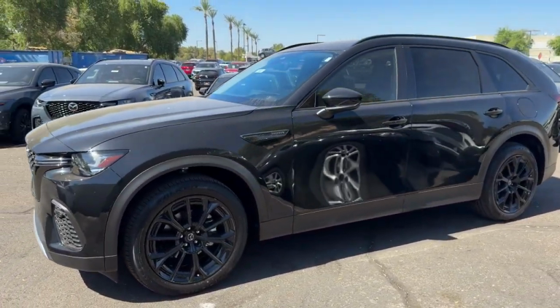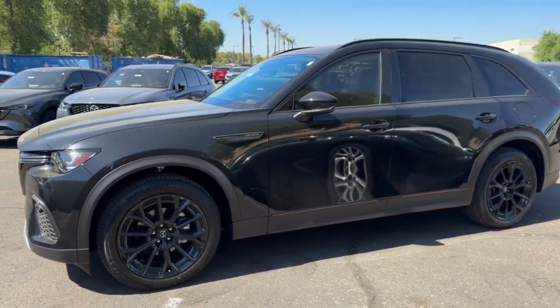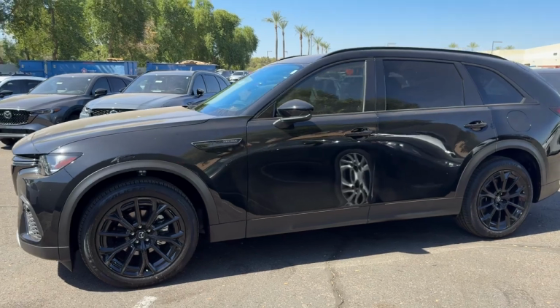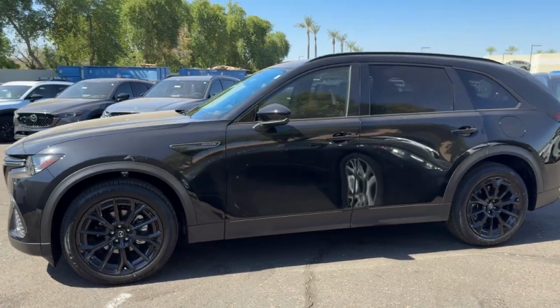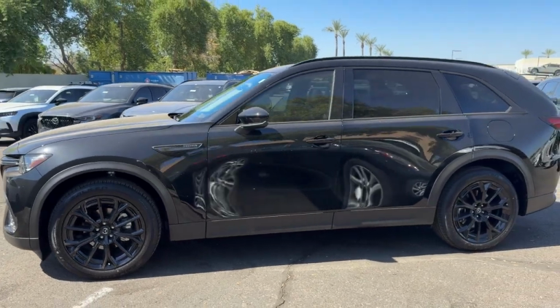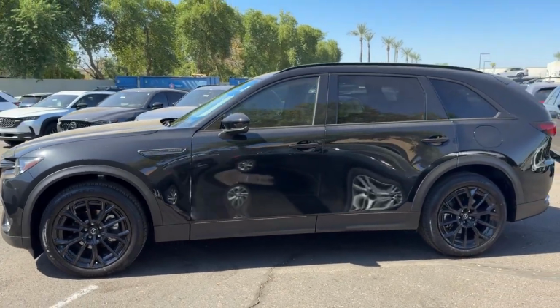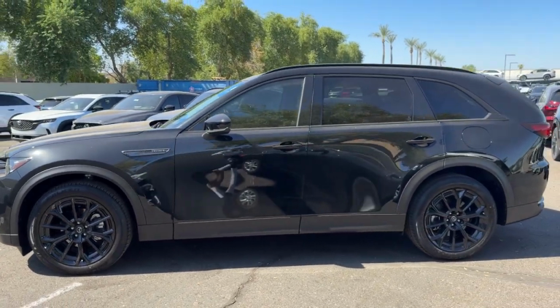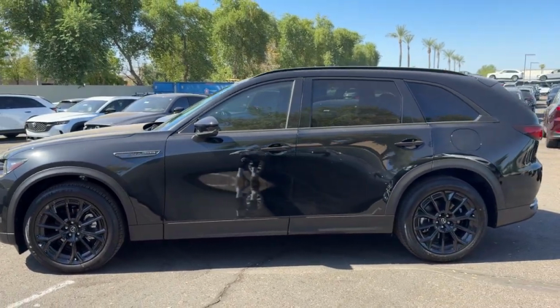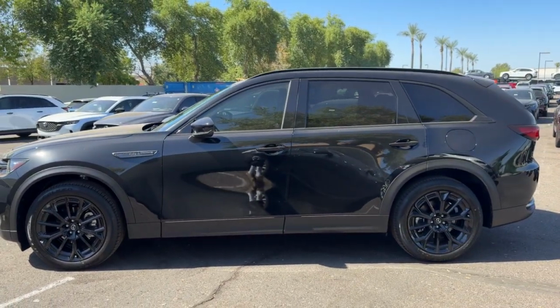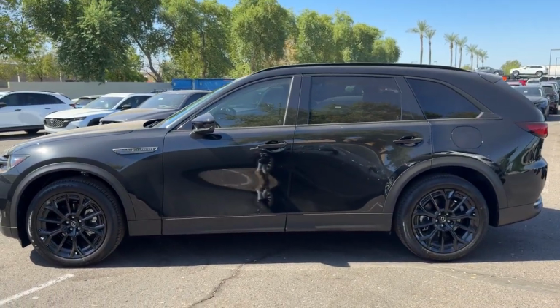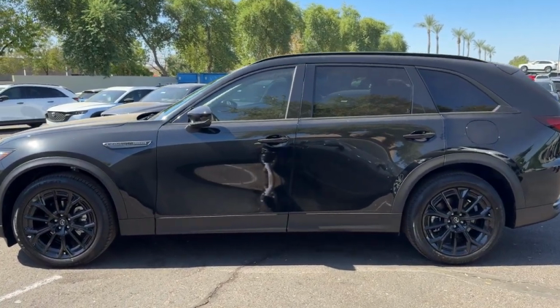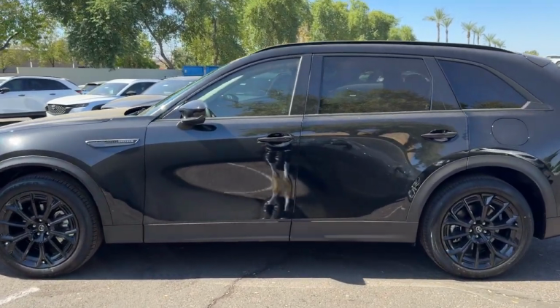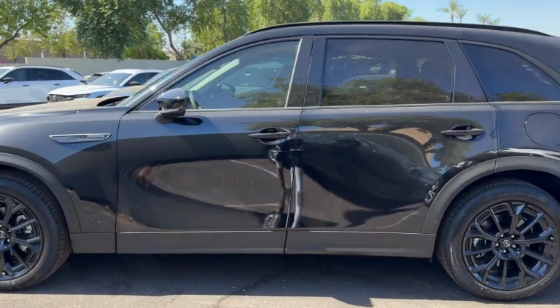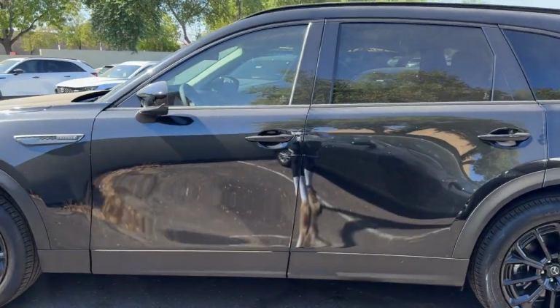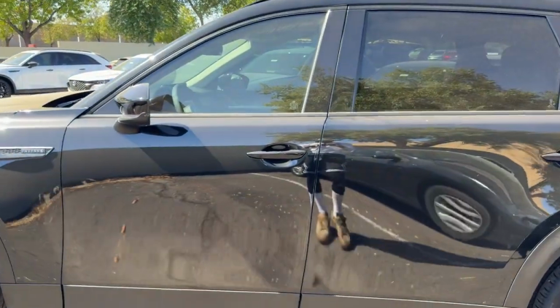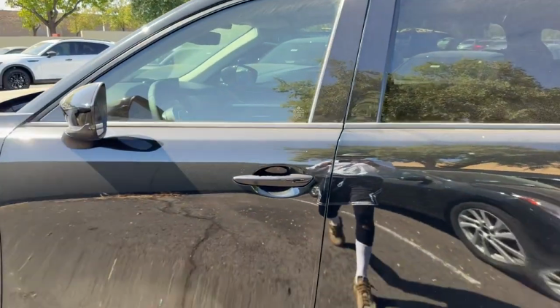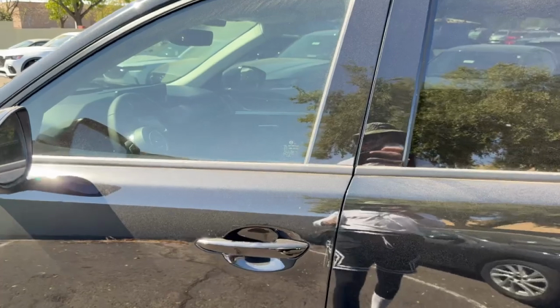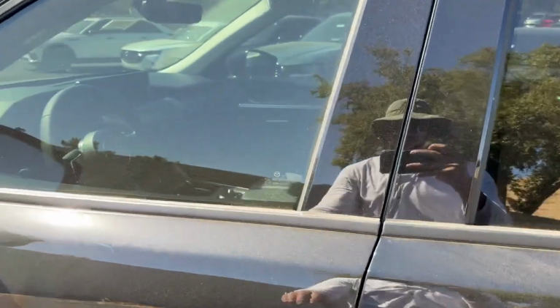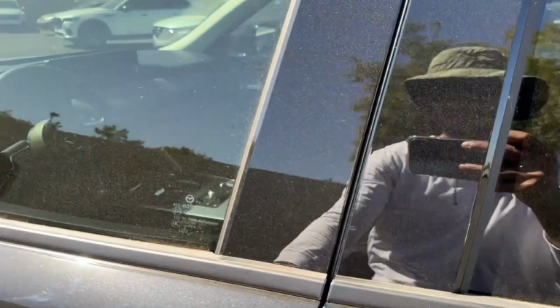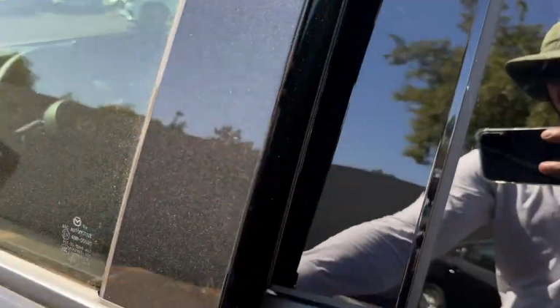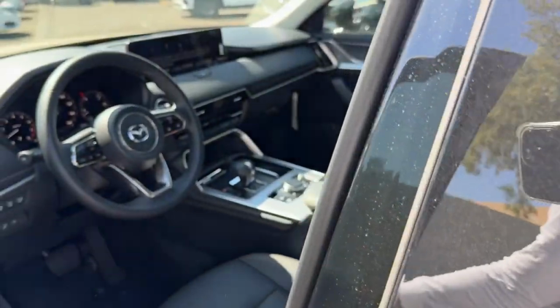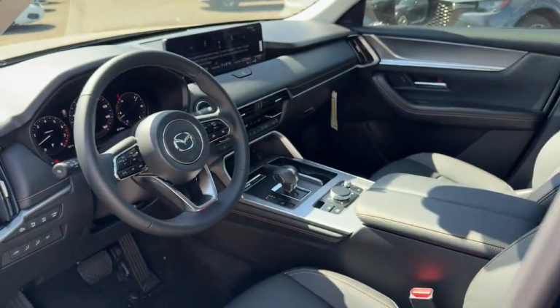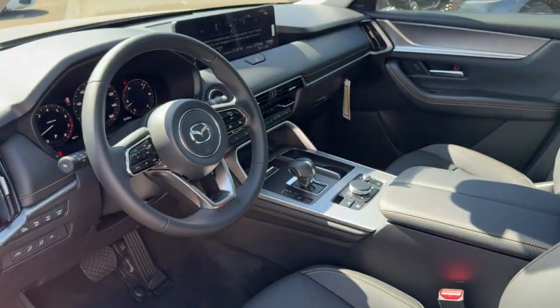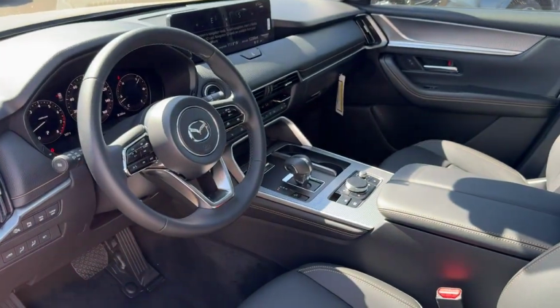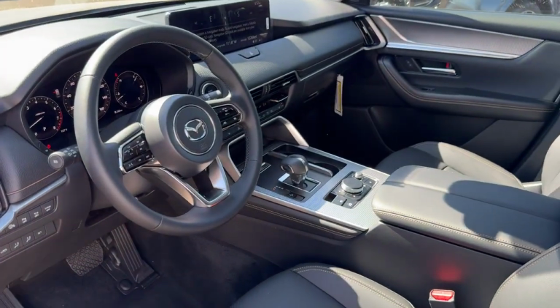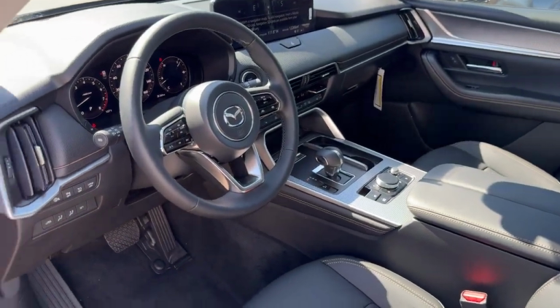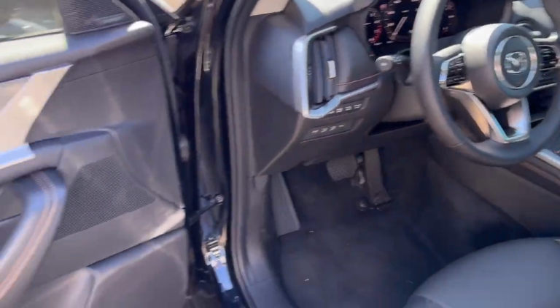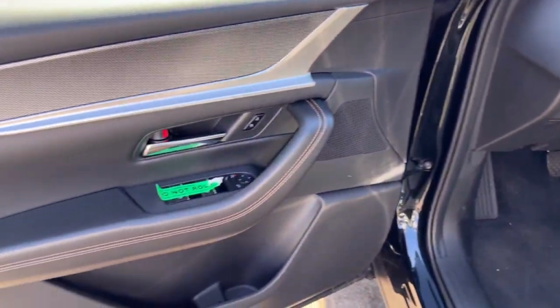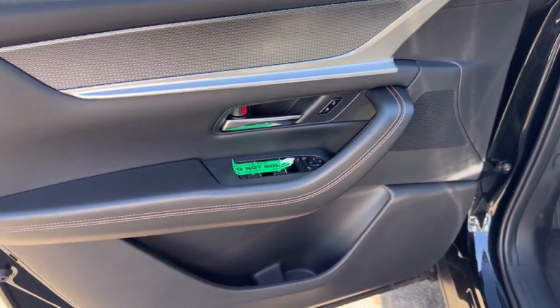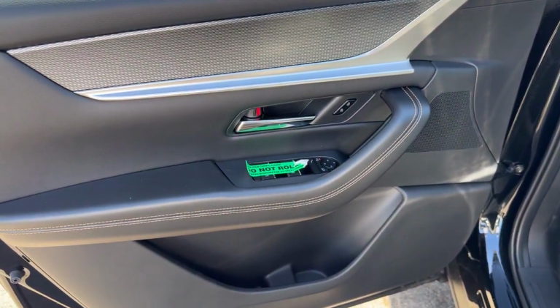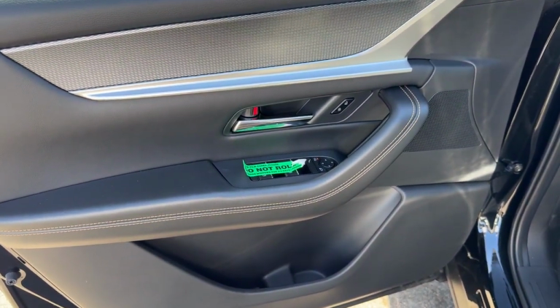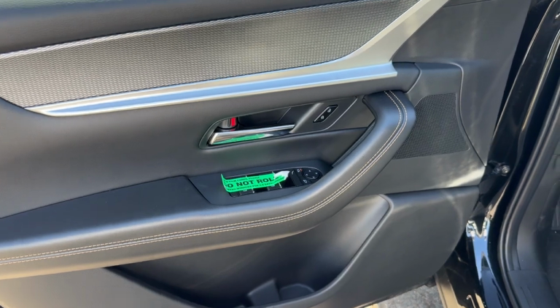Head-up display, panoramic roof, navigation system, keyless entry, moonroof, heated mirrors, power passenger seat, backup camera, power liftgate, satellite radio.